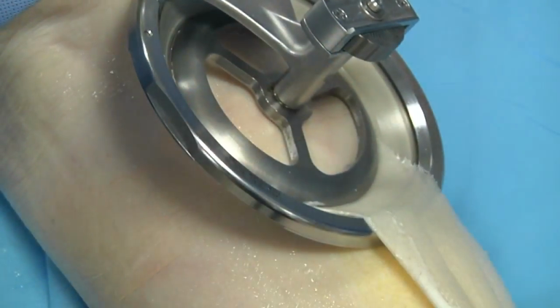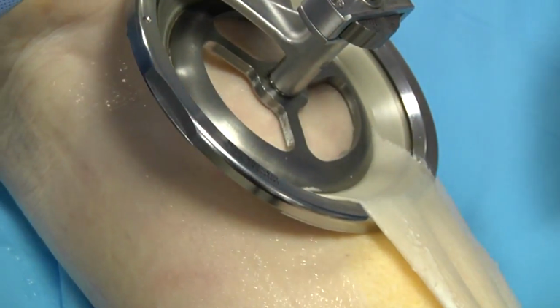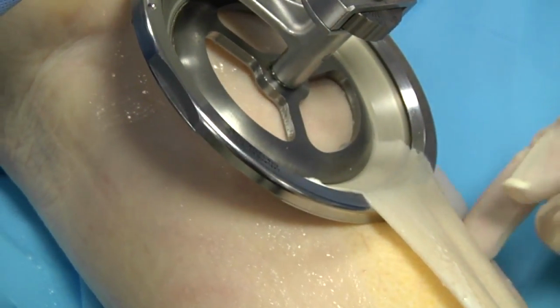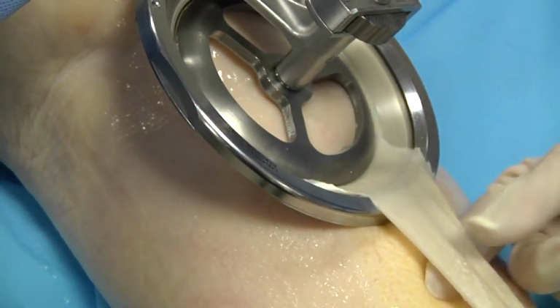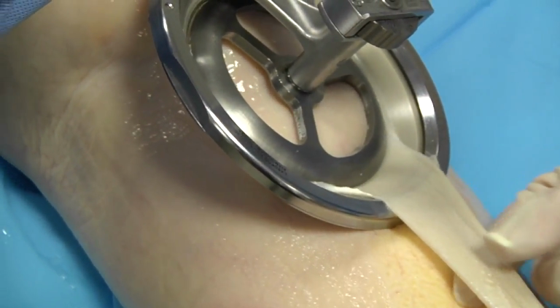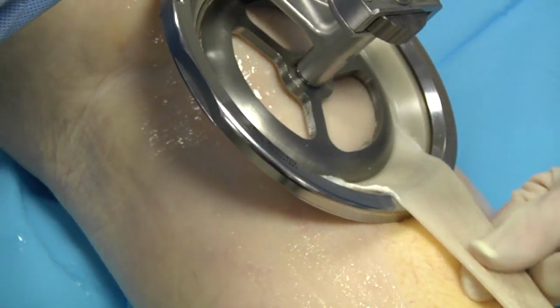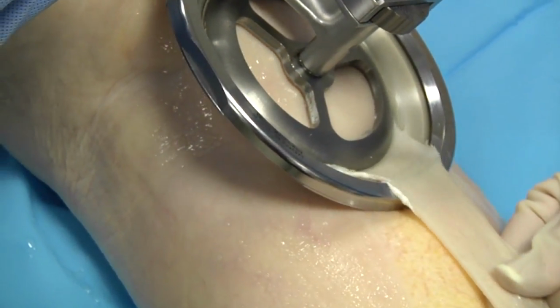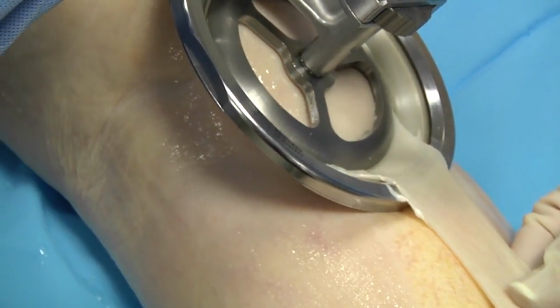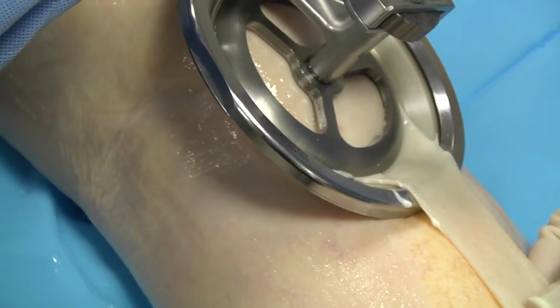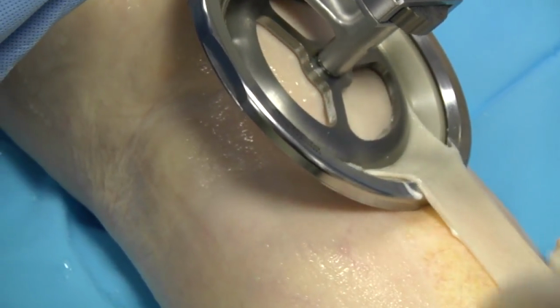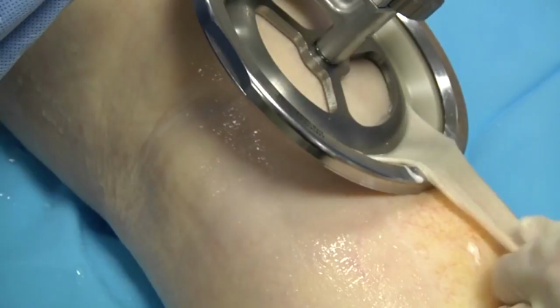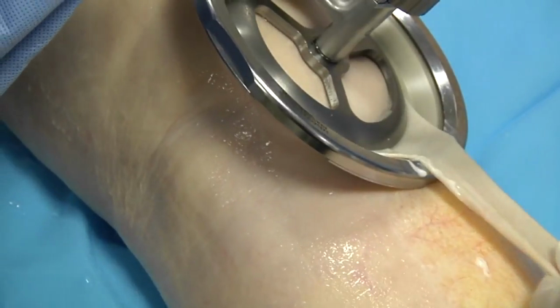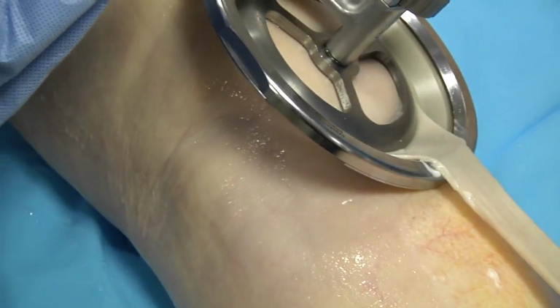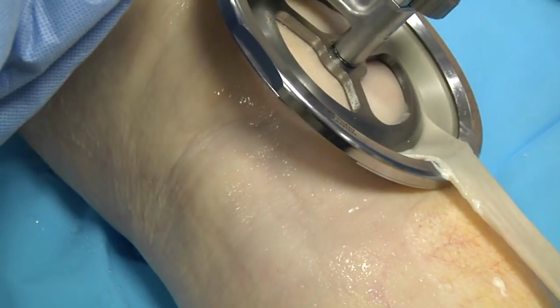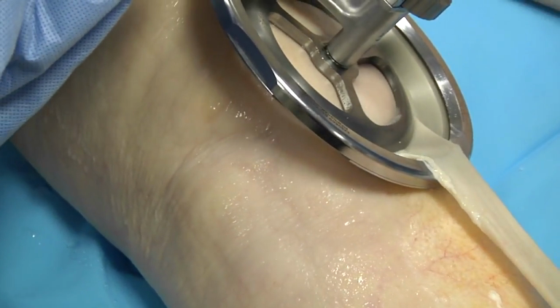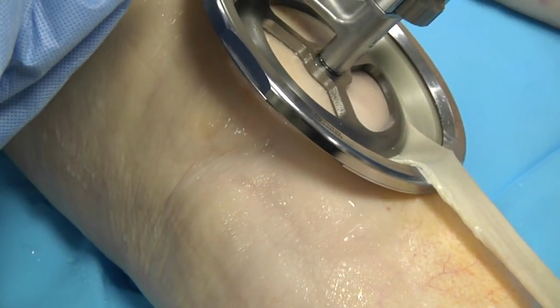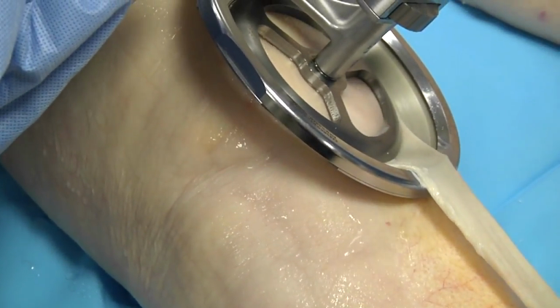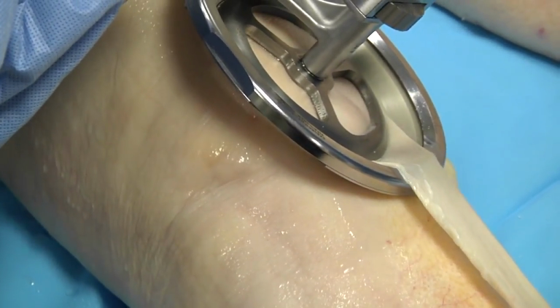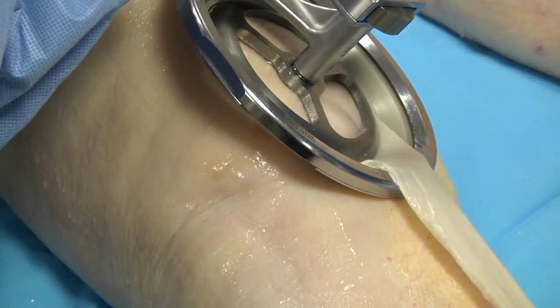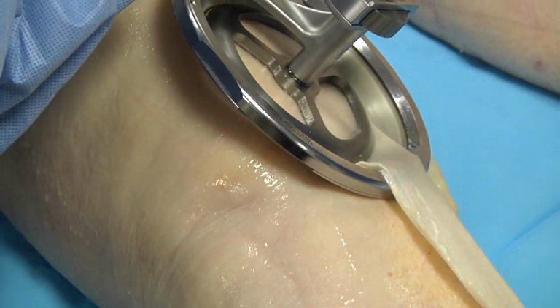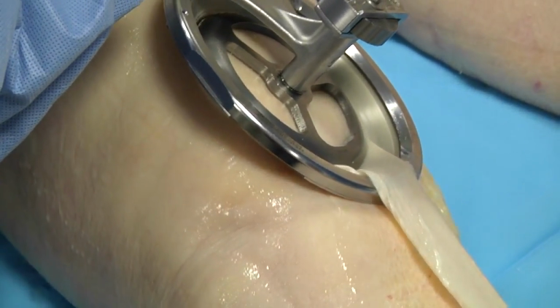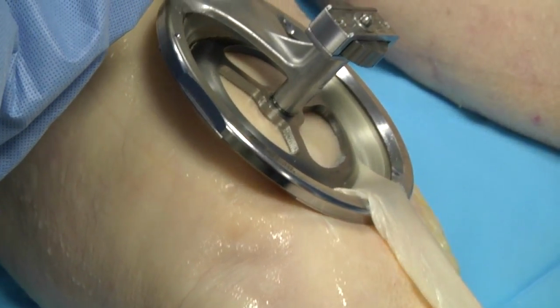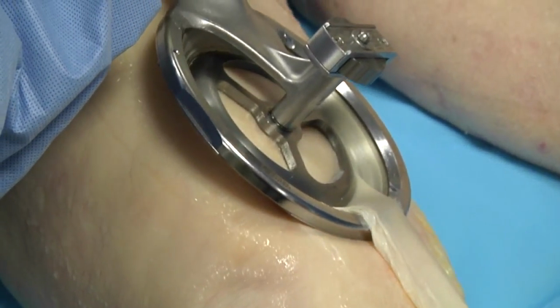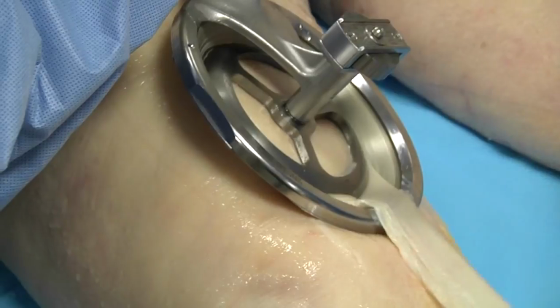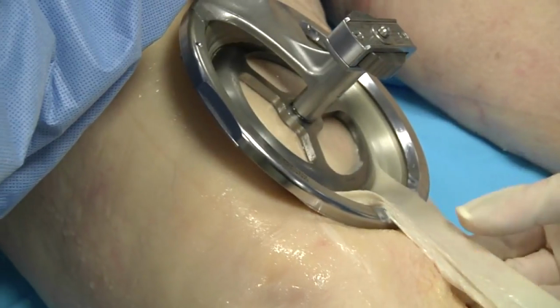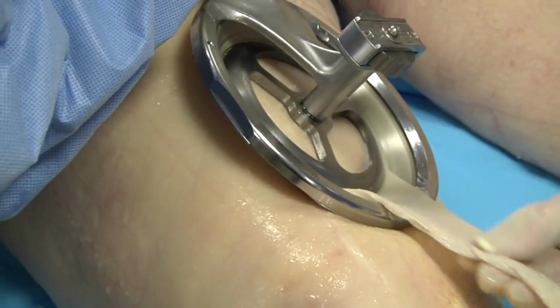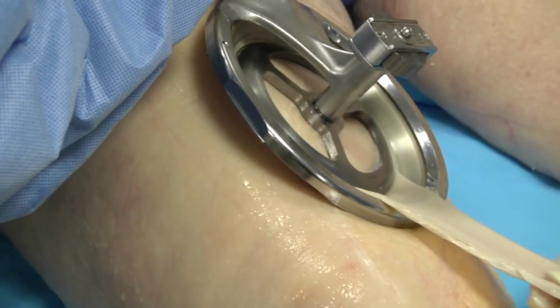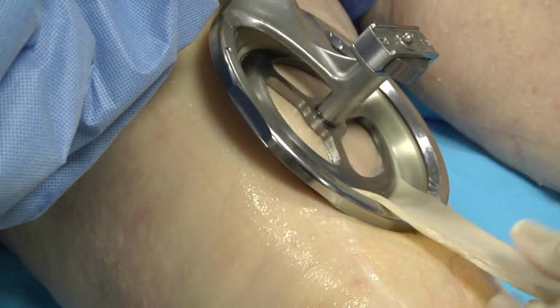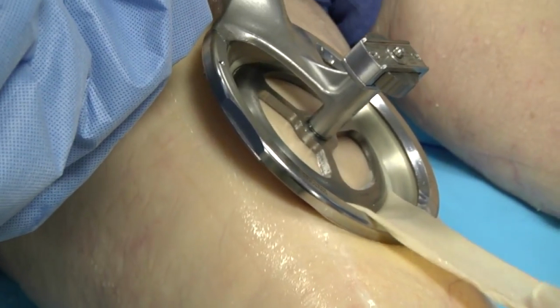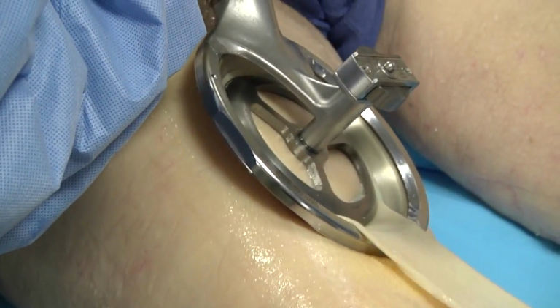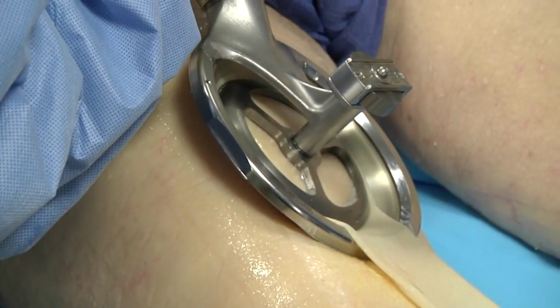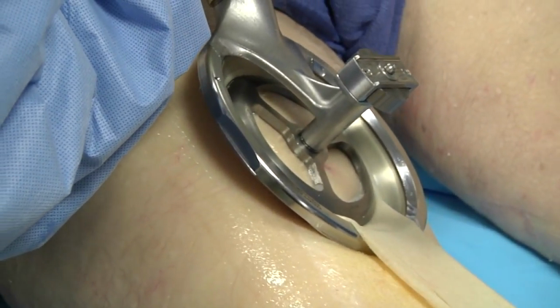A slow, steady speed is required. Moving too fast with the Amalgatome MD skin recovery device does not allow the user to adjust to body contours or irregularities in tissue during use.